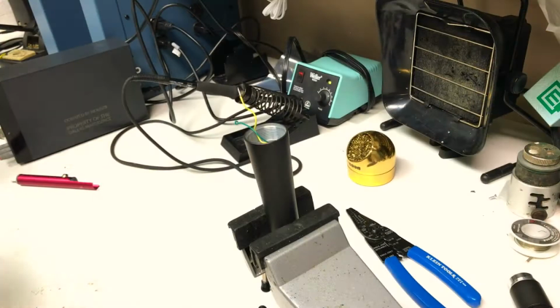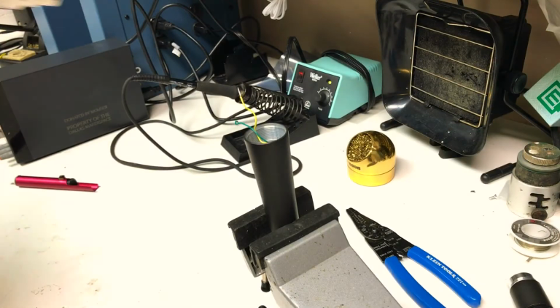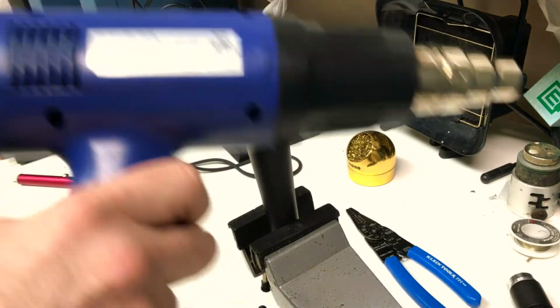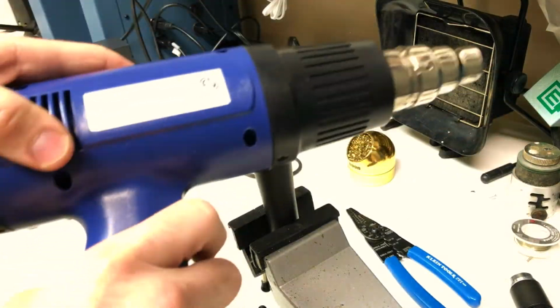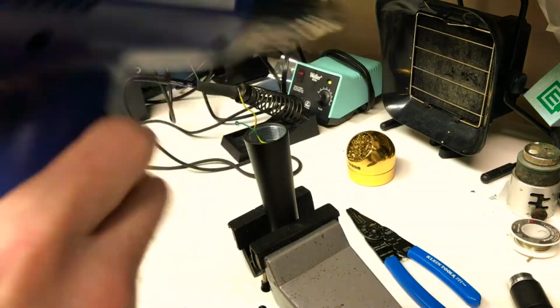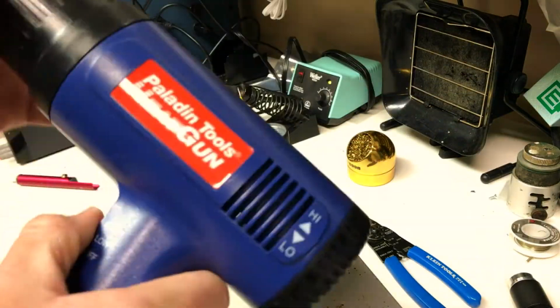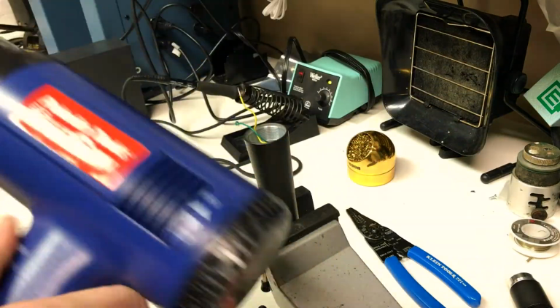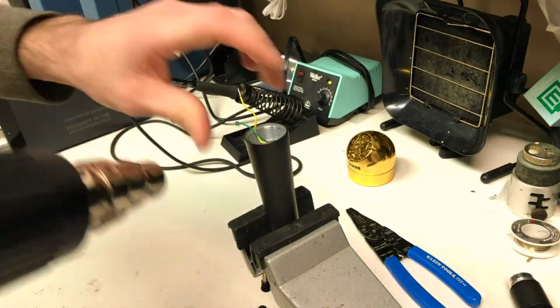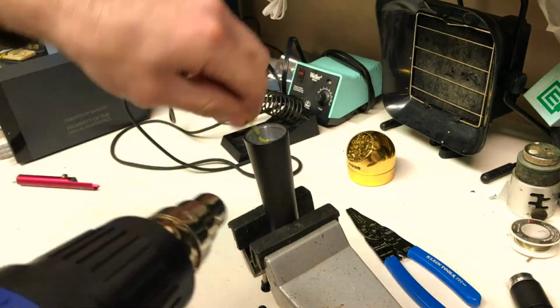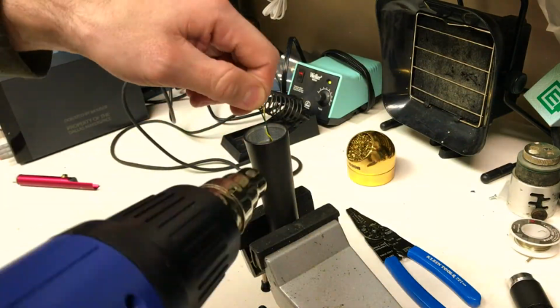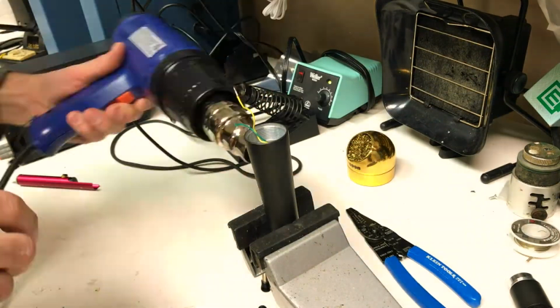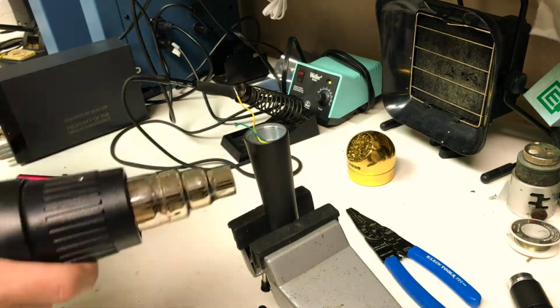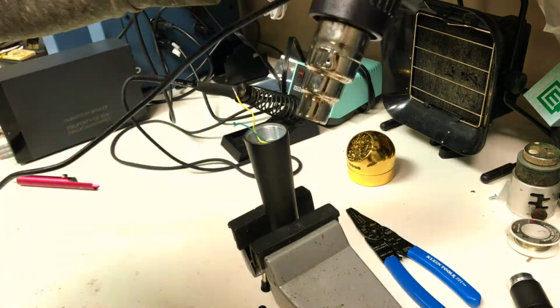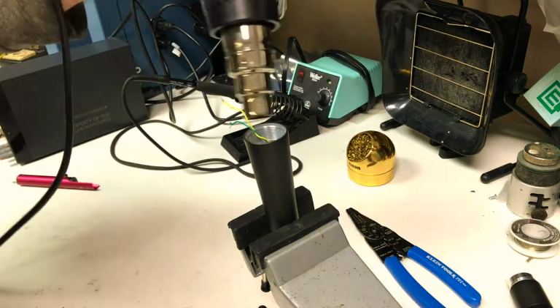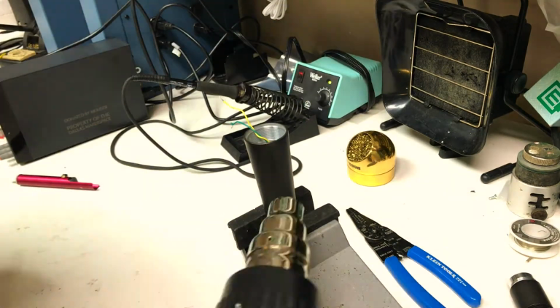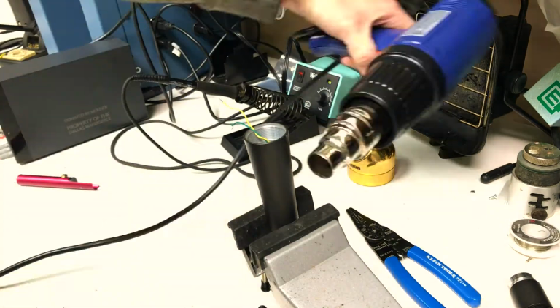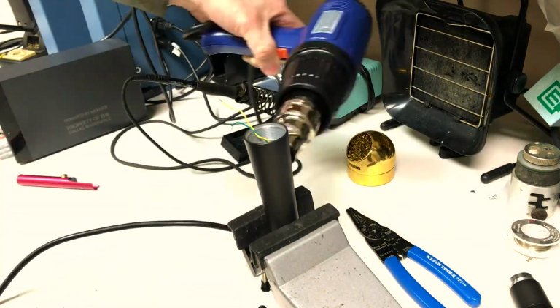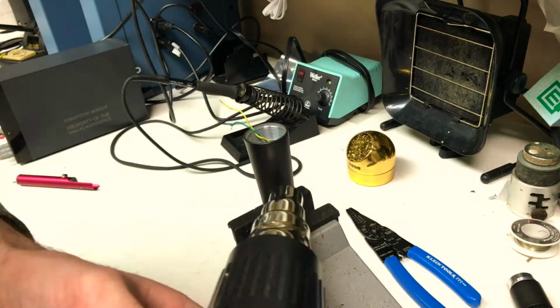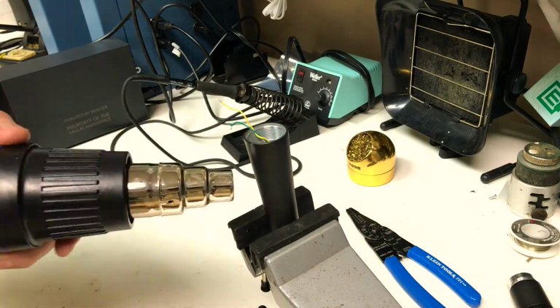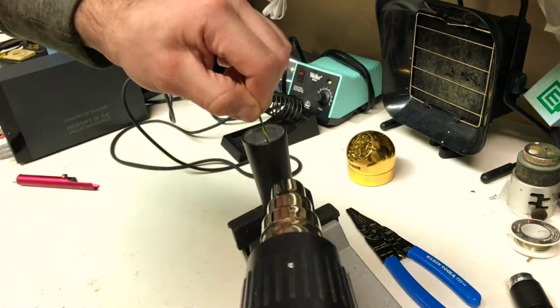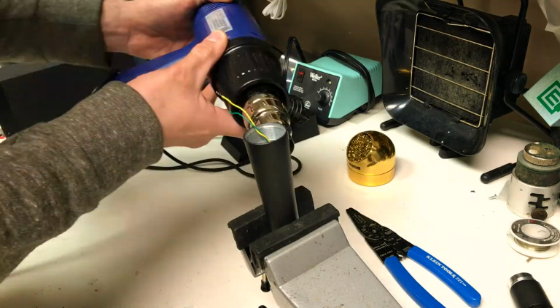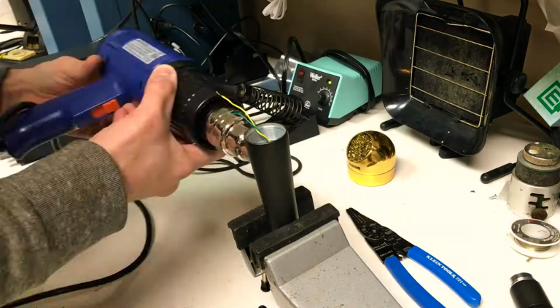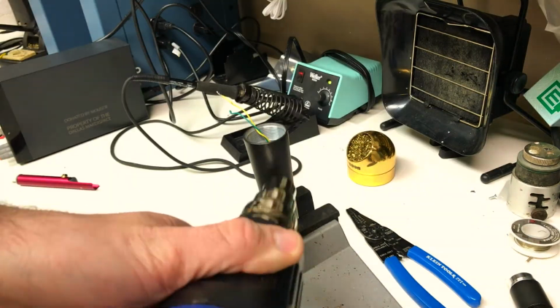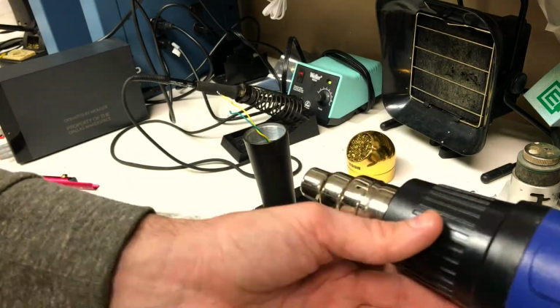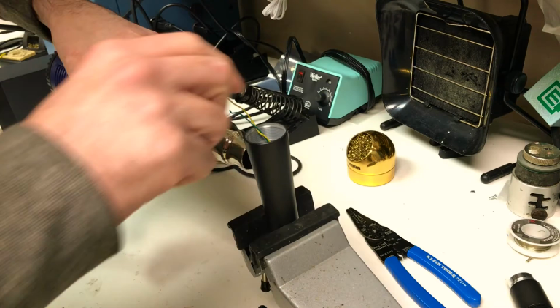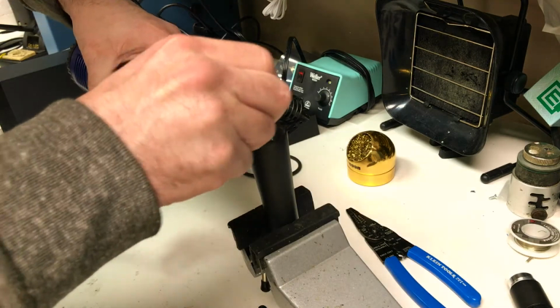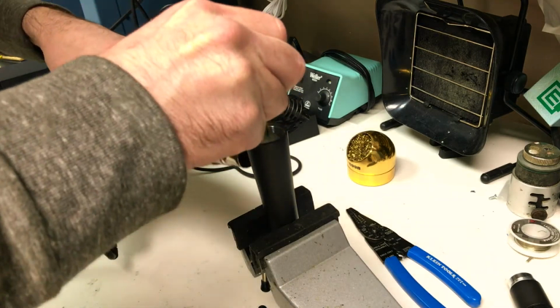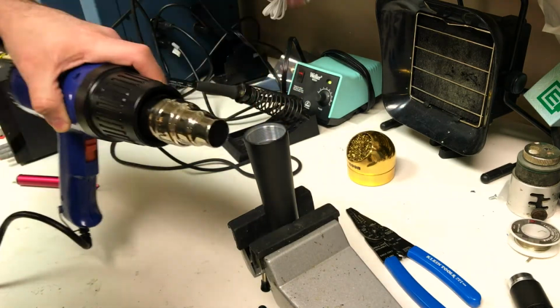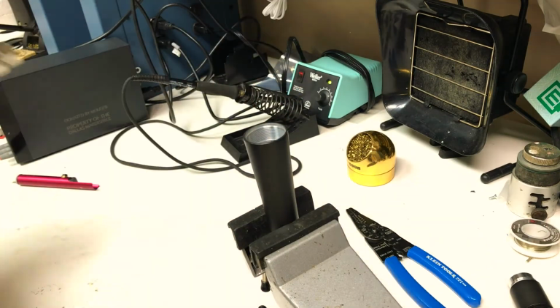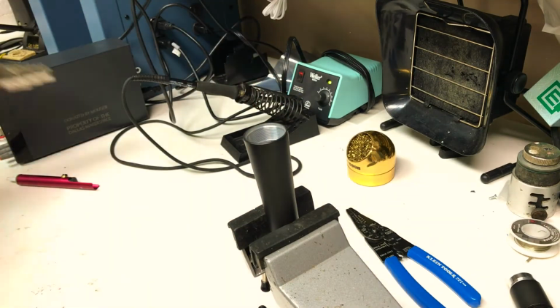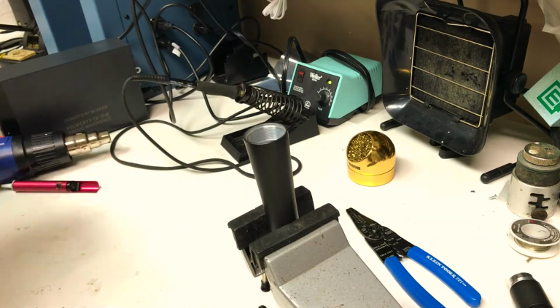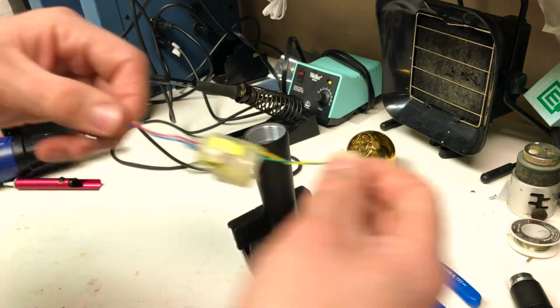Next you're going to take your heat gun and heat up the body of that microphone. The output transformer is actually held in by hot glue, so what you're doing is melting that glue and then gently pulling out the output transformer. There it is.